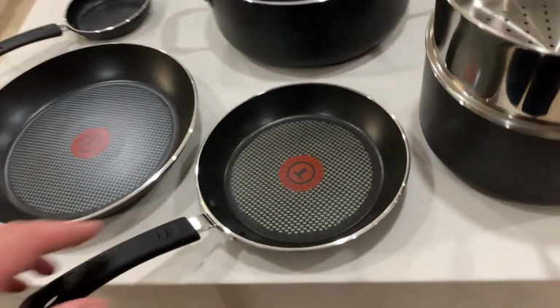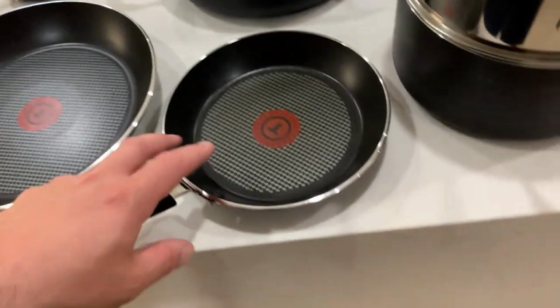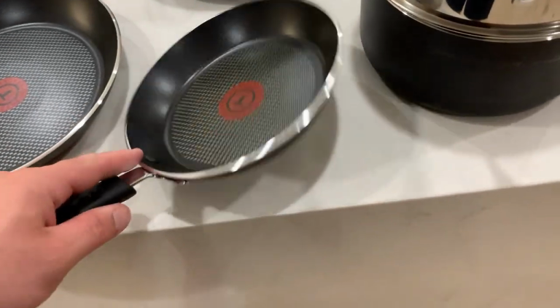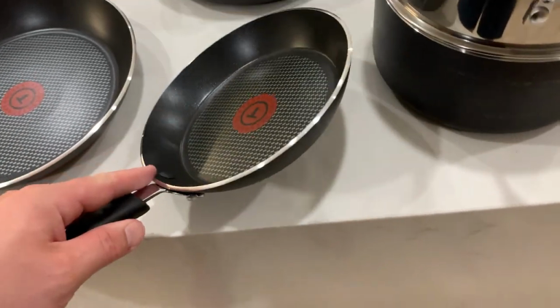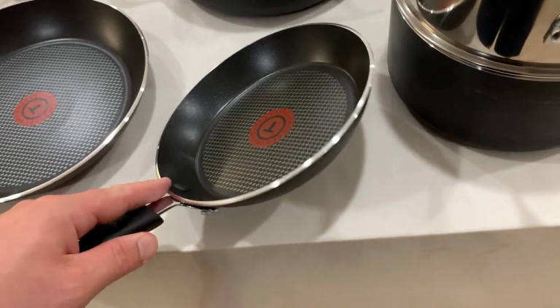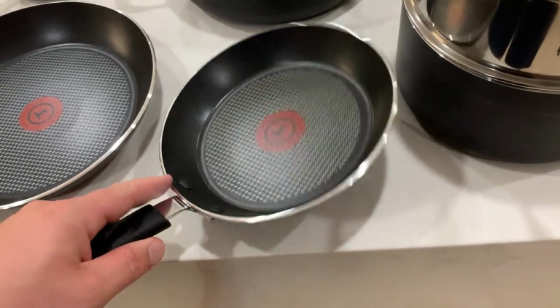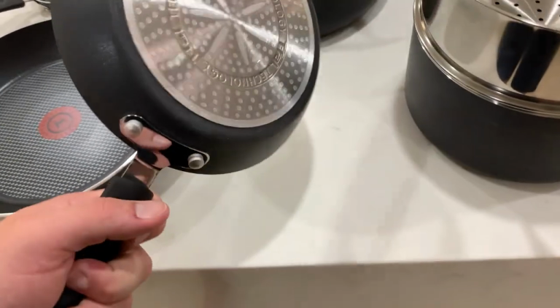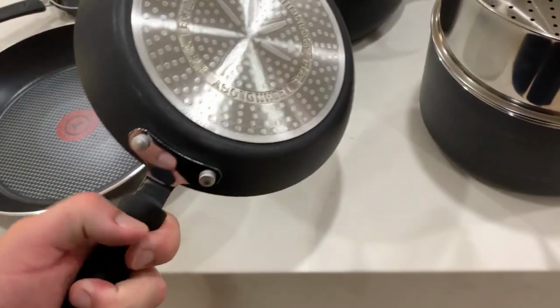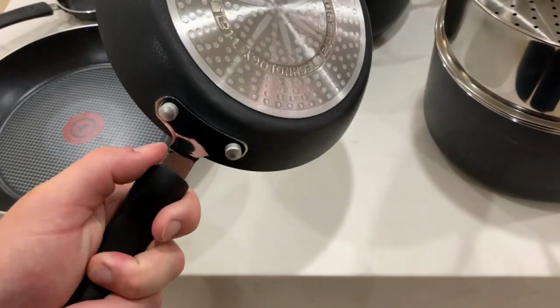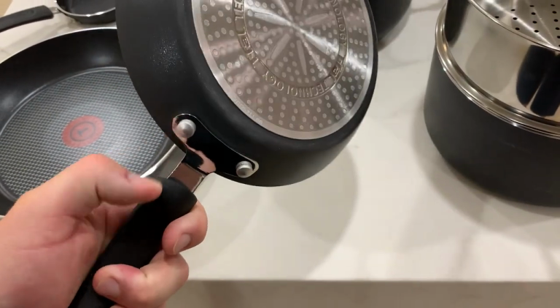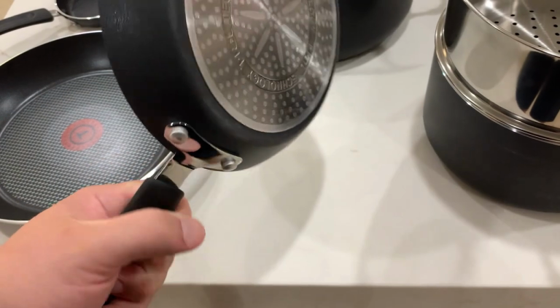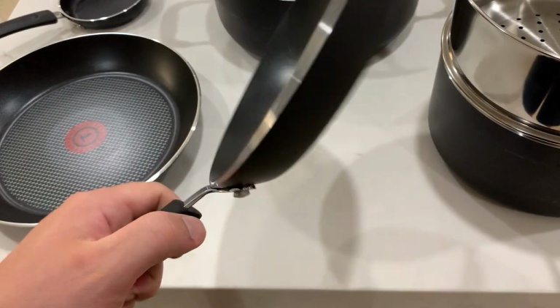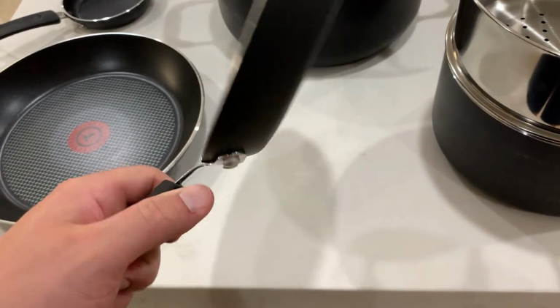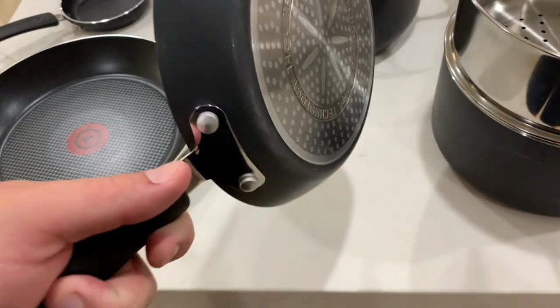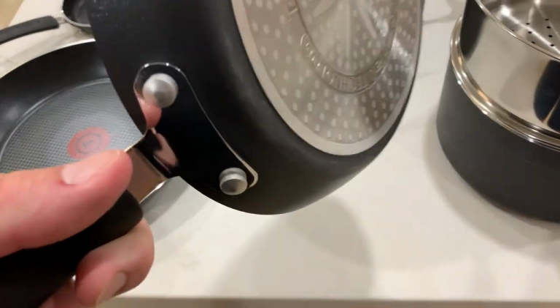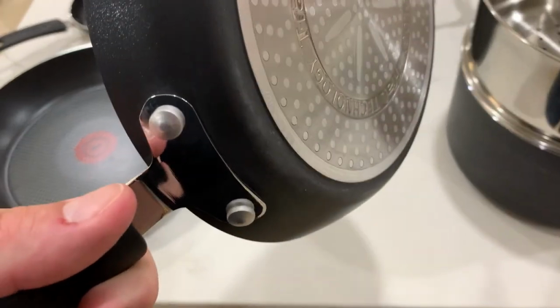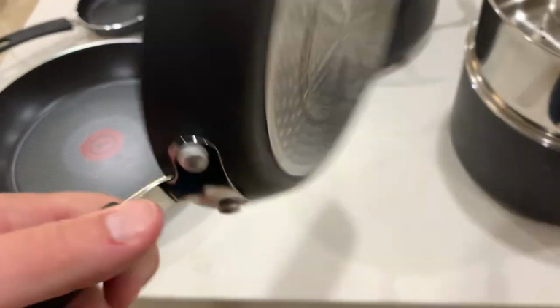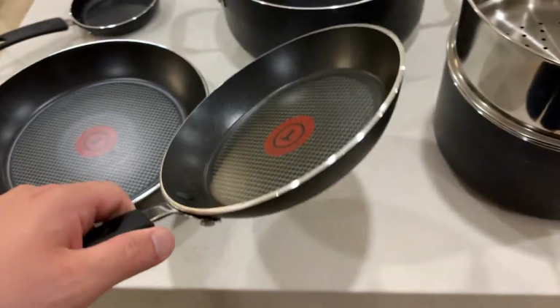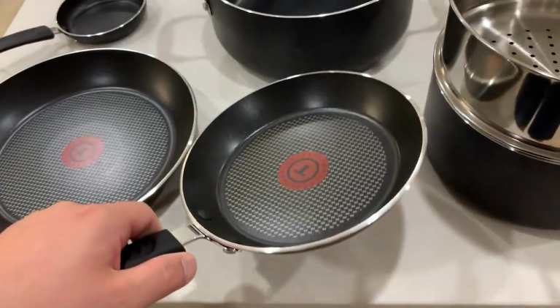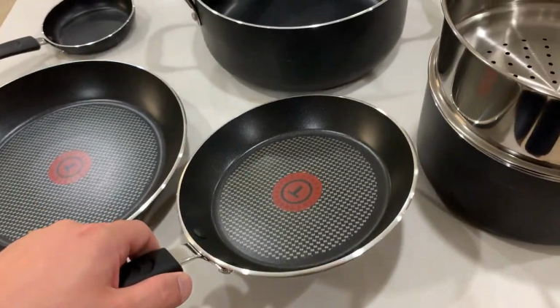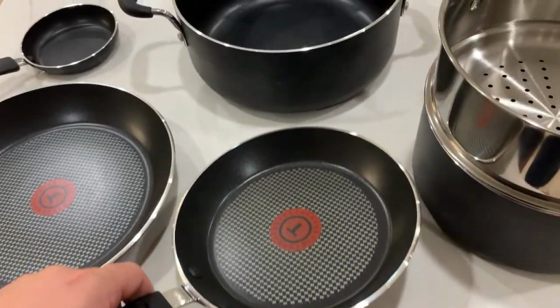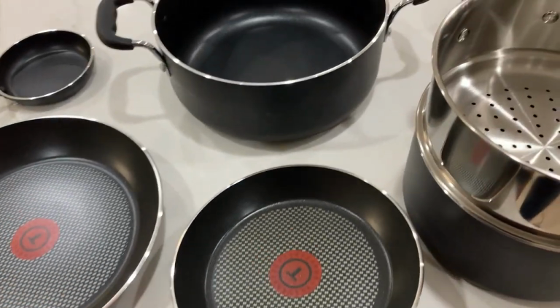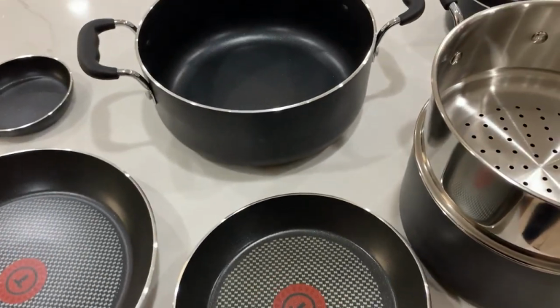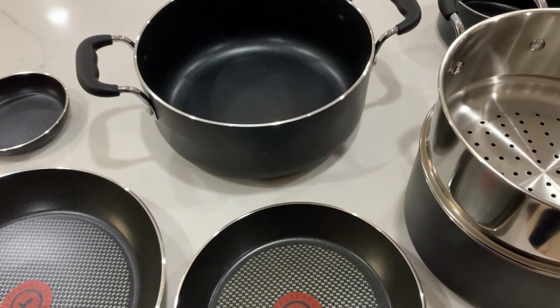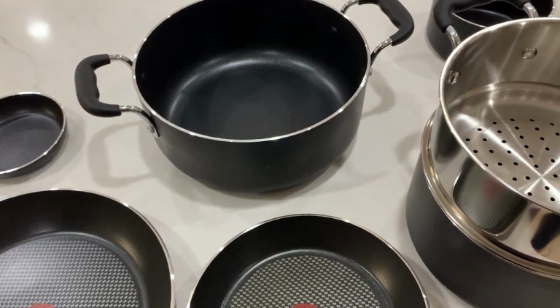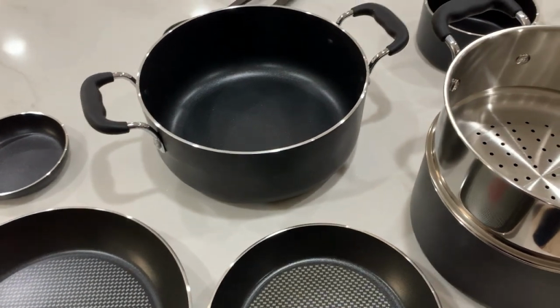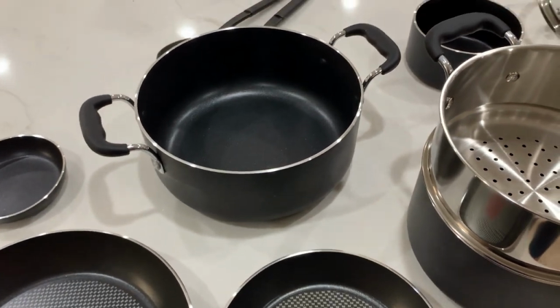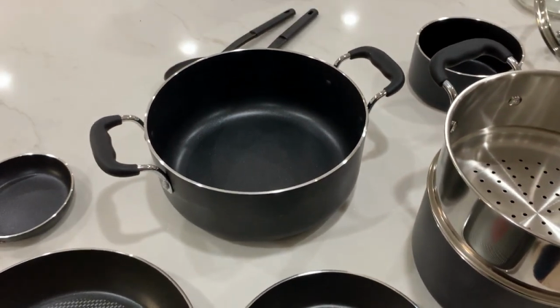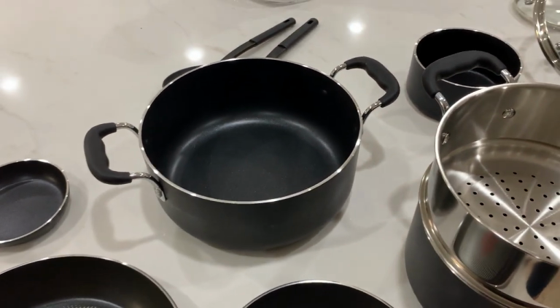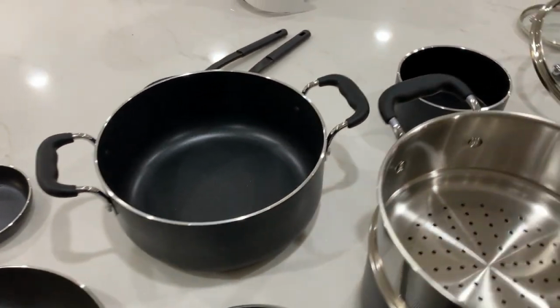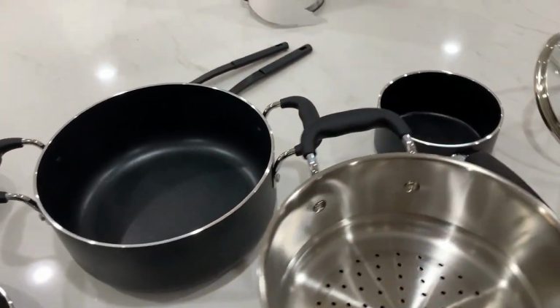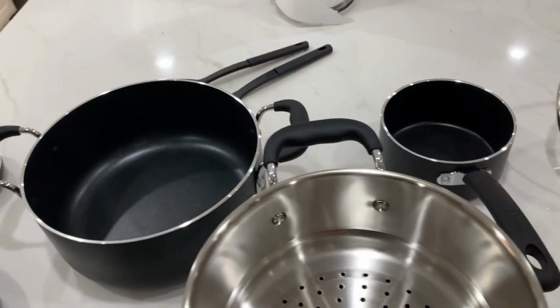These aren't cheaply made — they are really well-crafted and they do last. The other set we have has lasted quite some time, so we are a big fan of the brand overall.